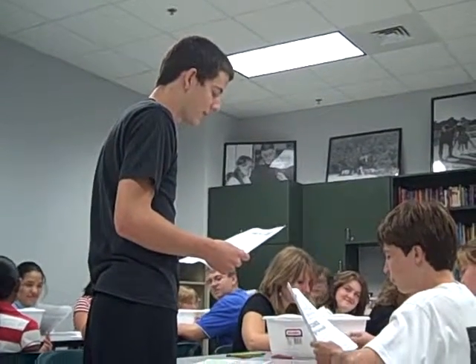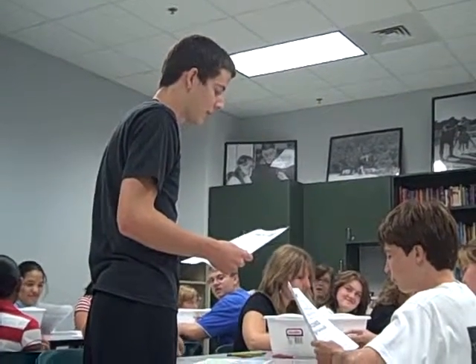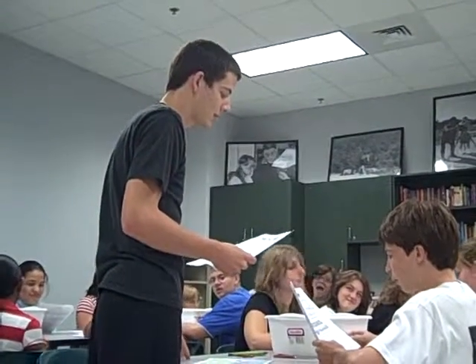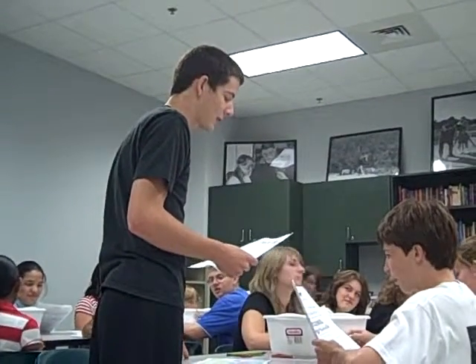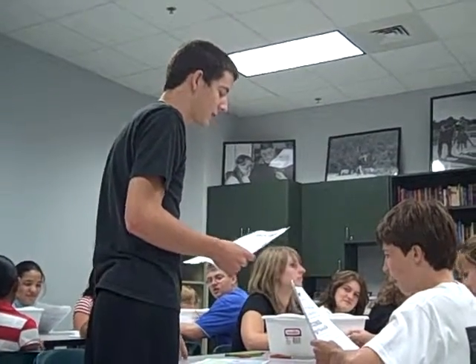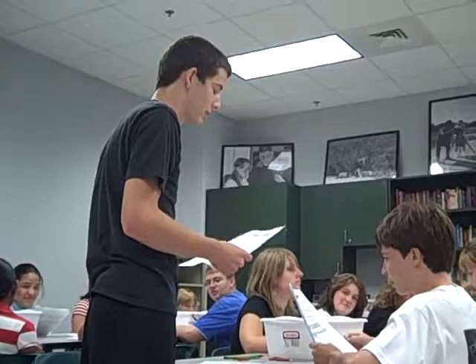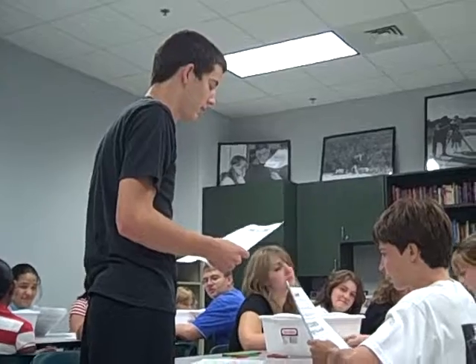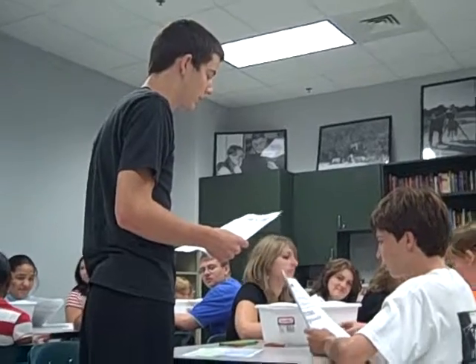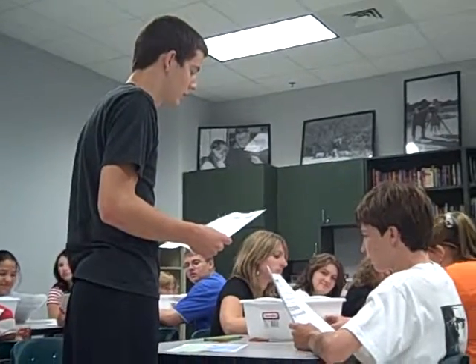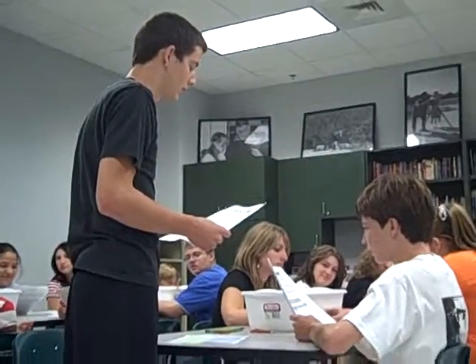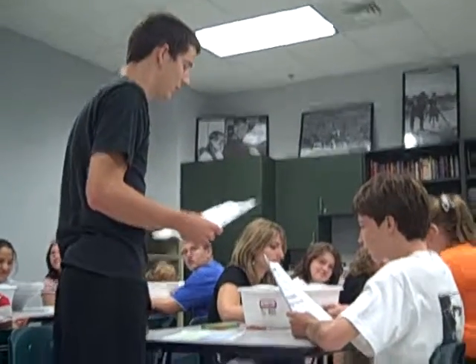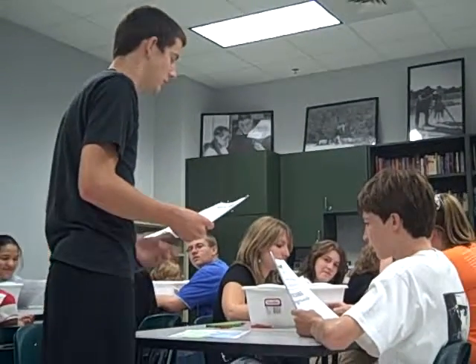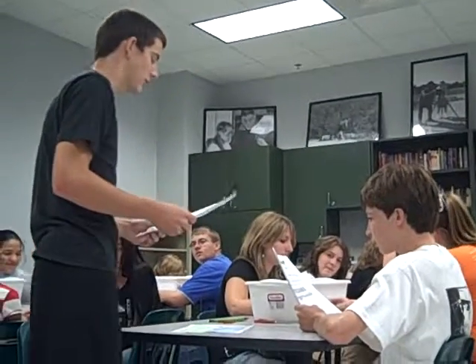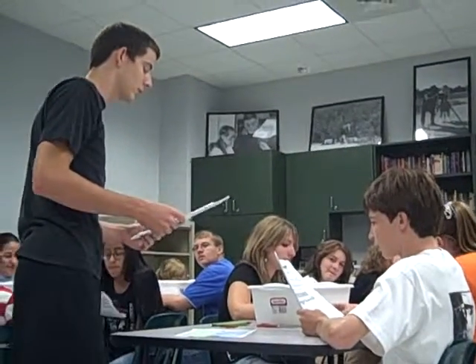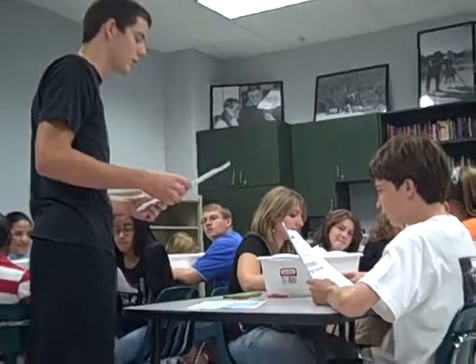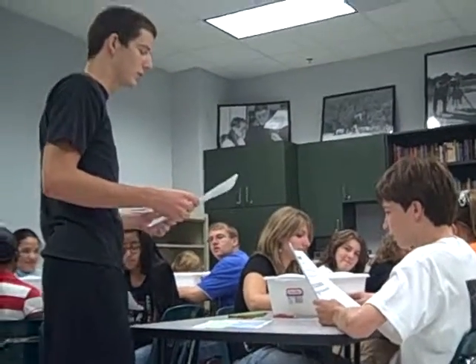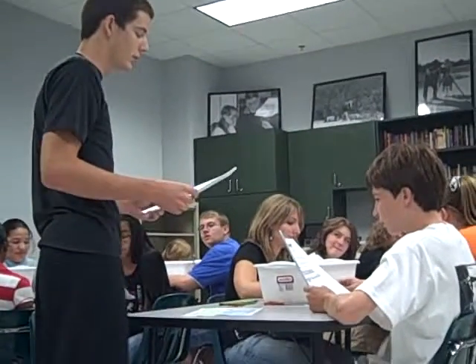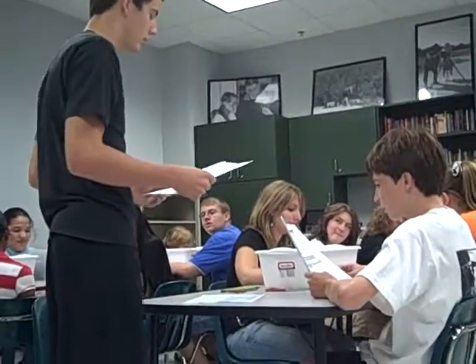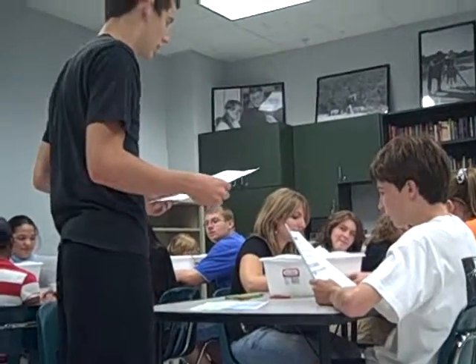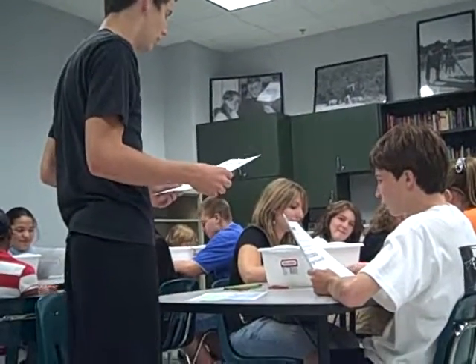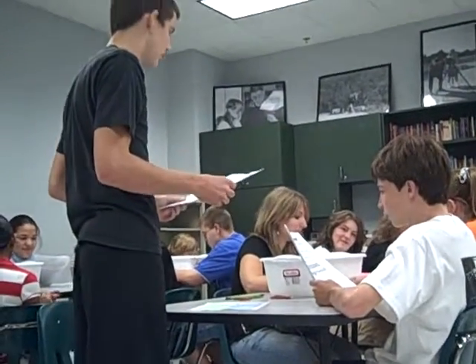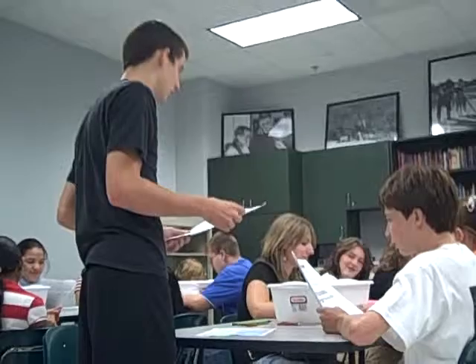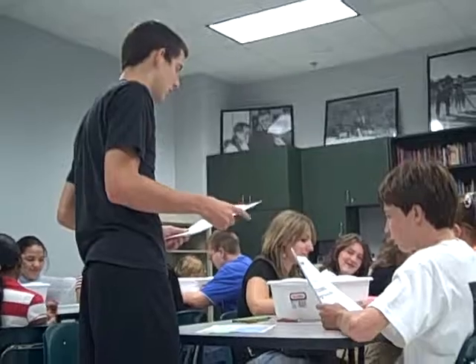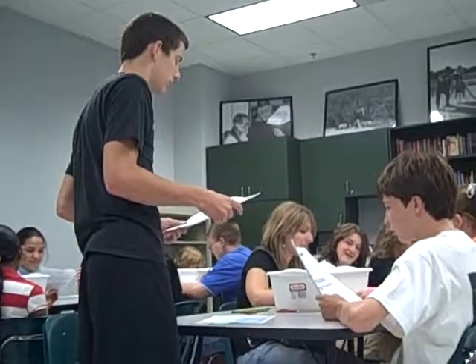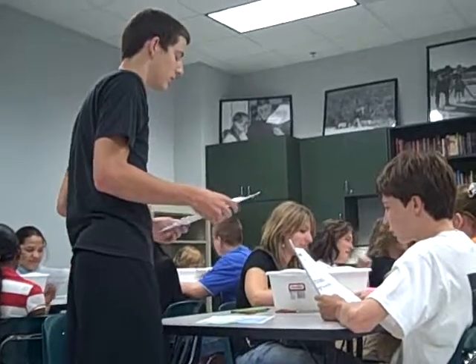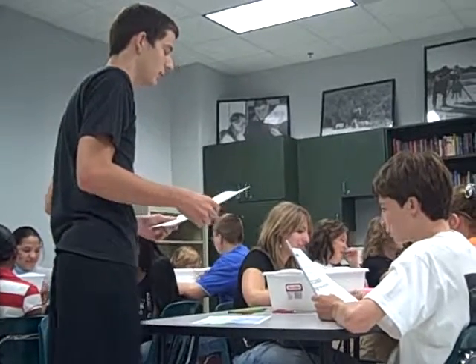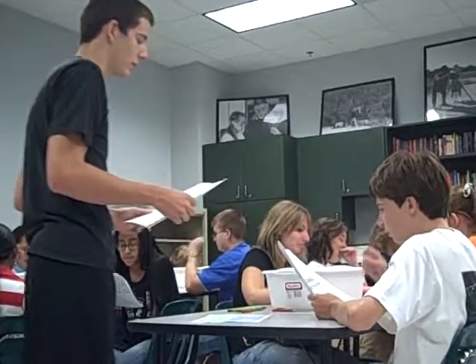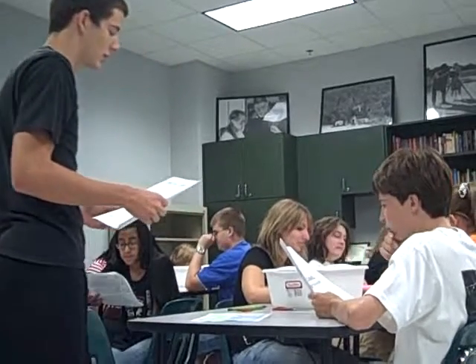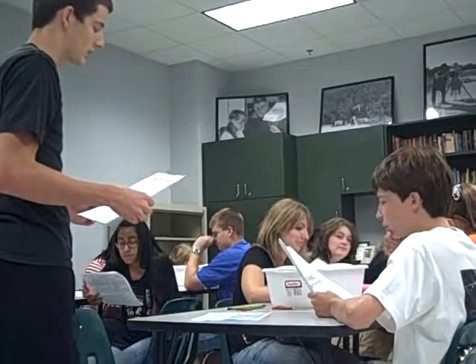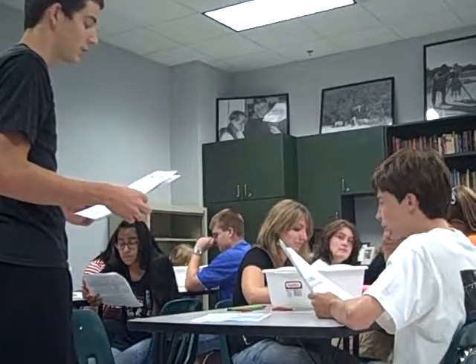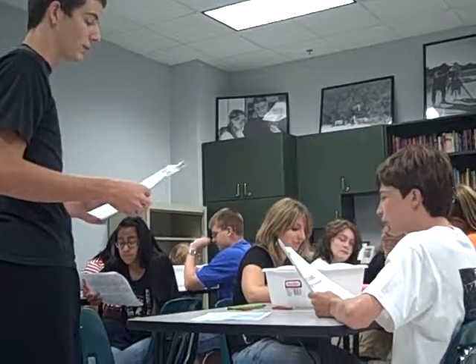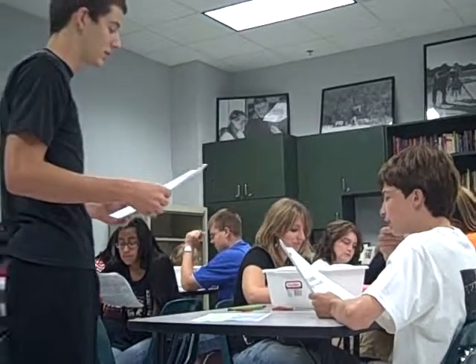One 5x5 piece of aluminum foil. The first thing you got to do is float it in the water. Then you got to predict the number of folds that will cause the foil to sink.